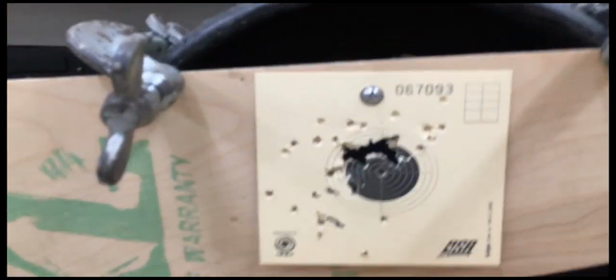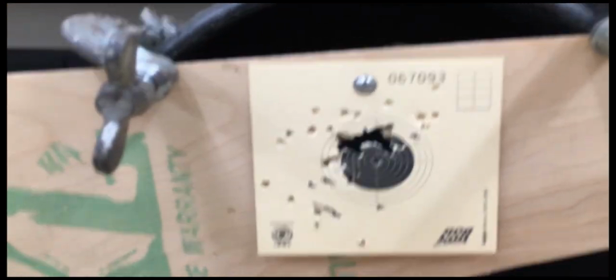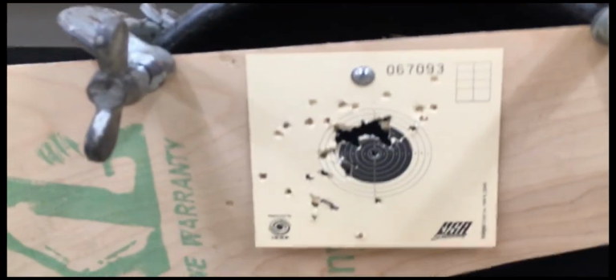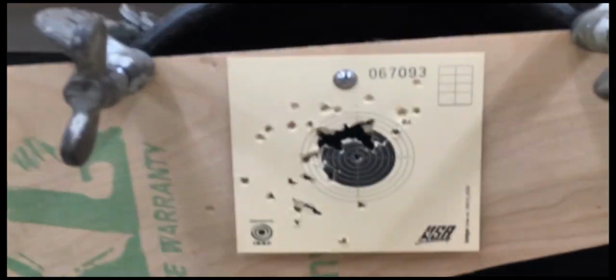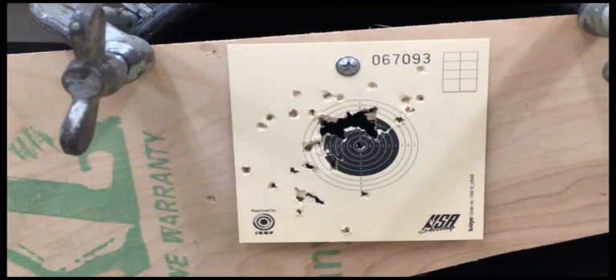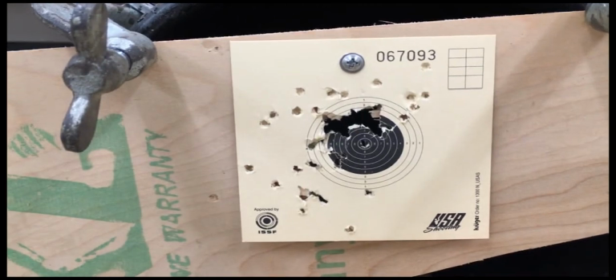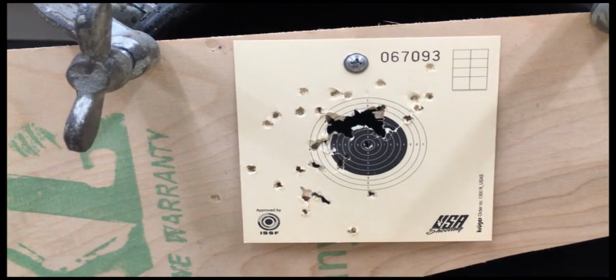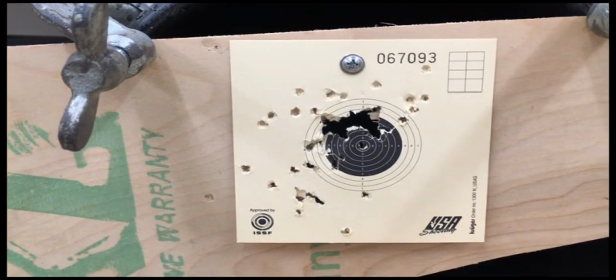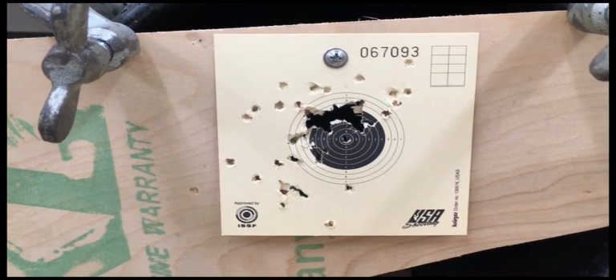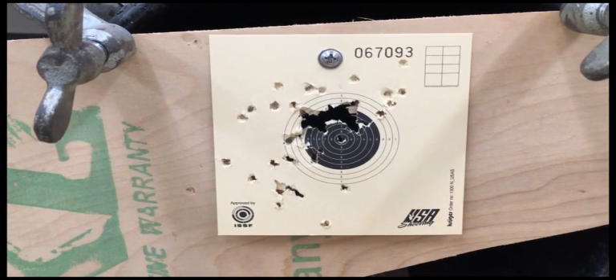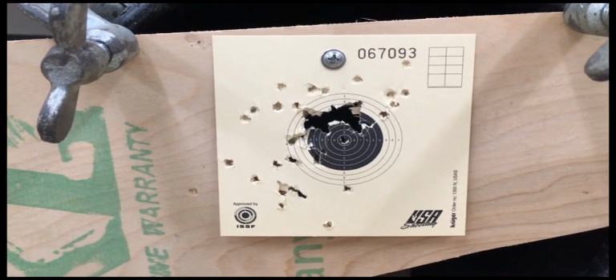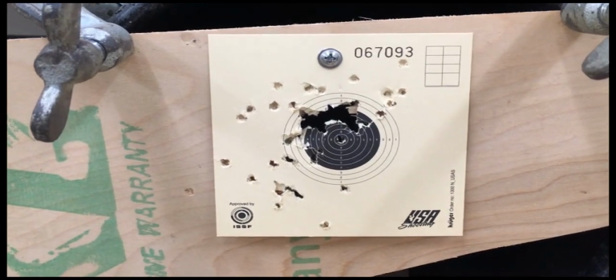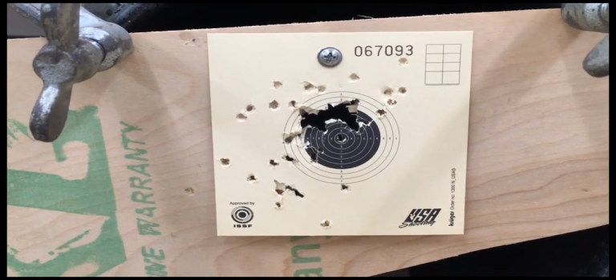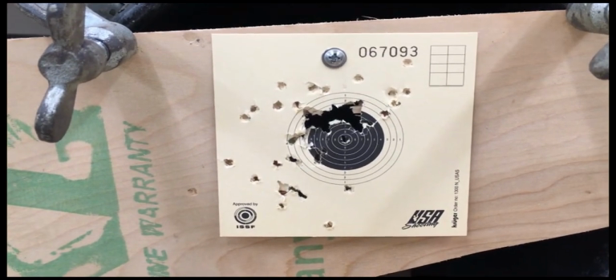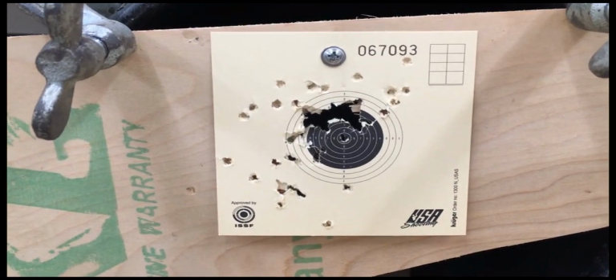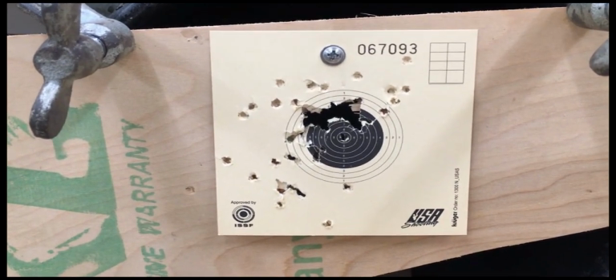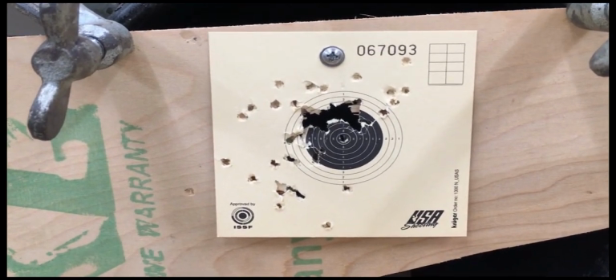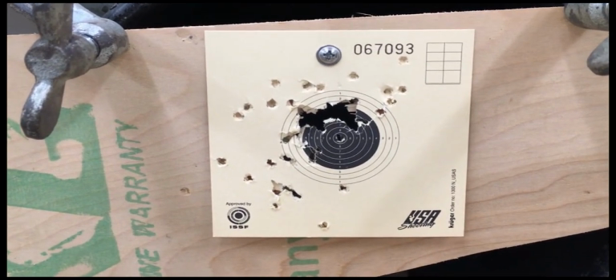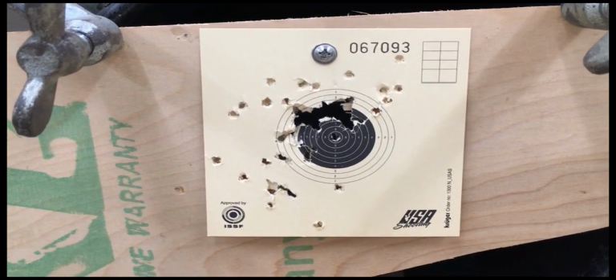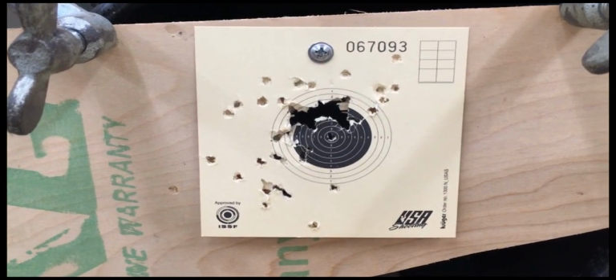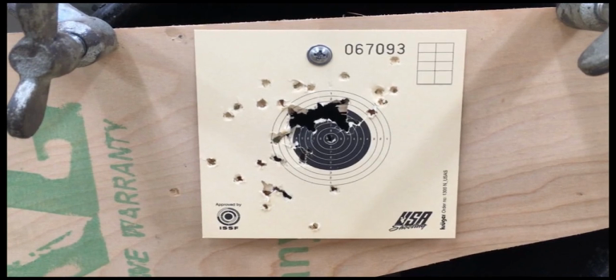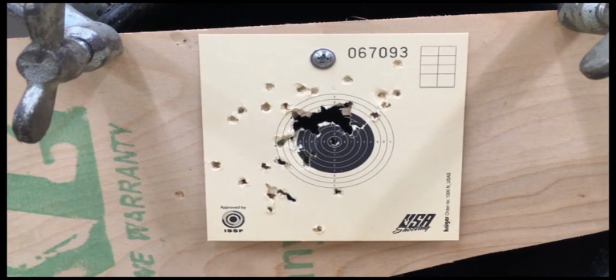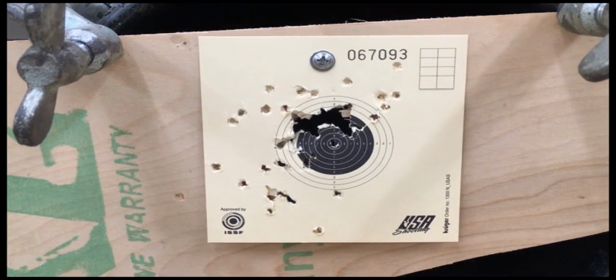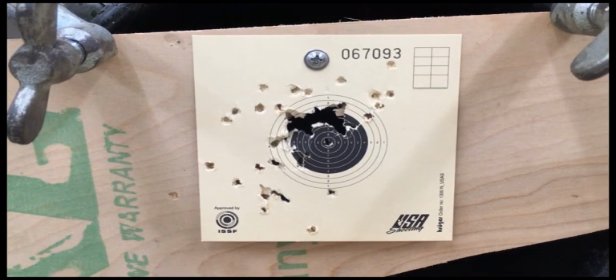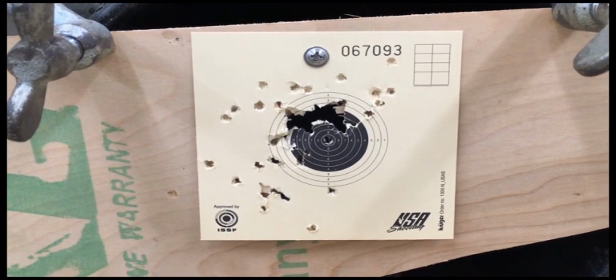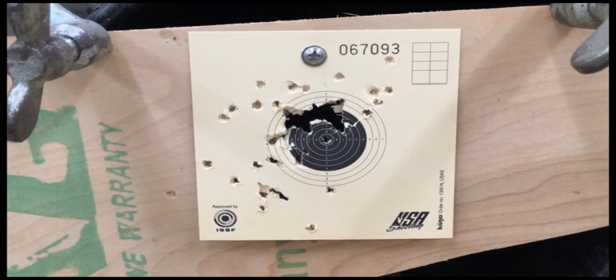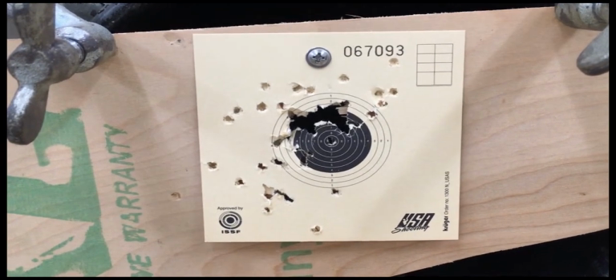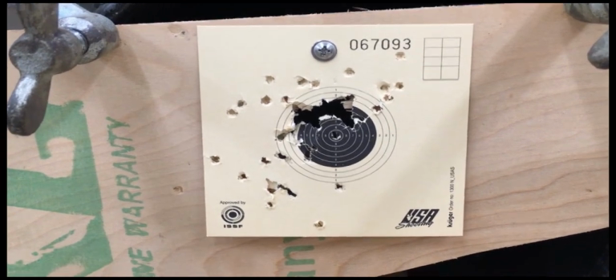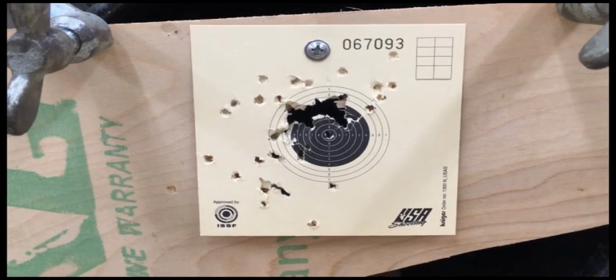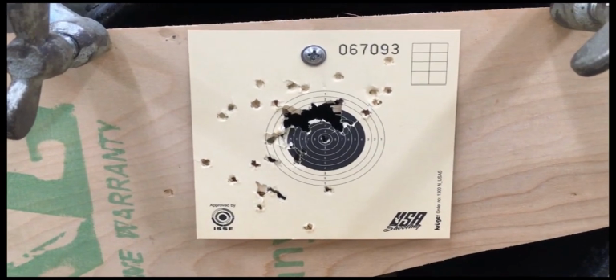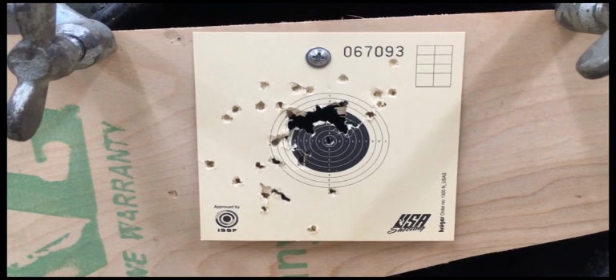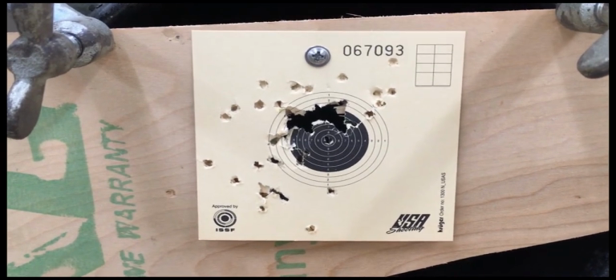There you have it folks. Daisy 99 Champion. Full auto.